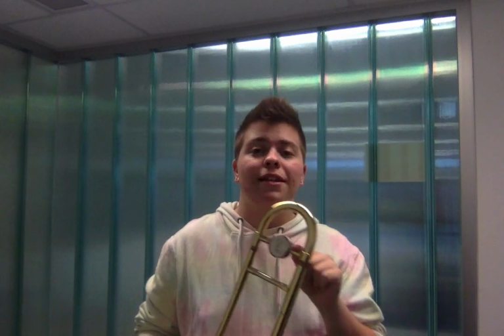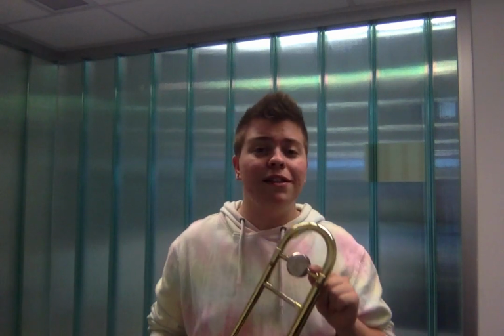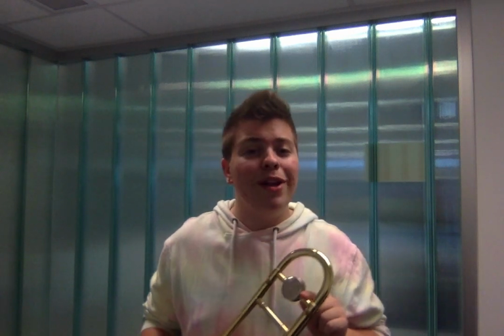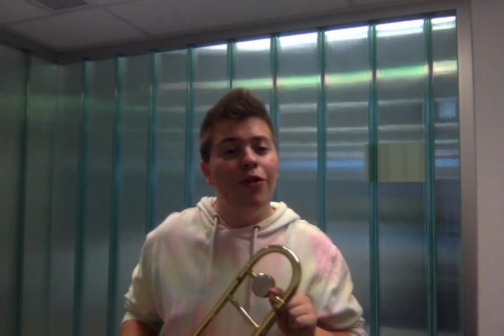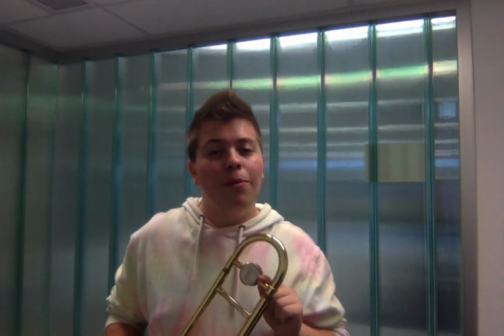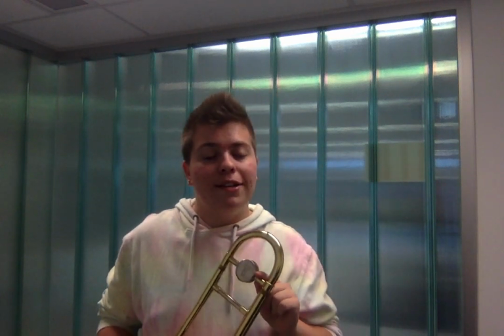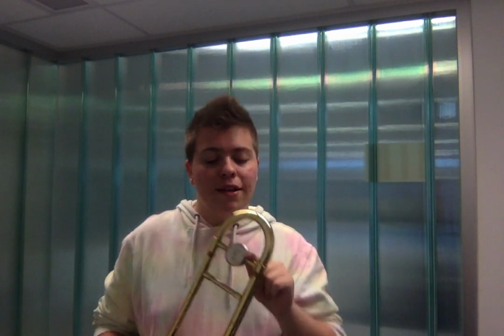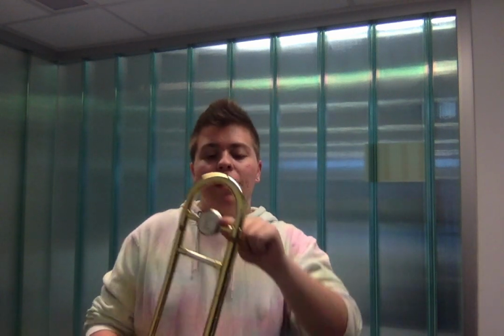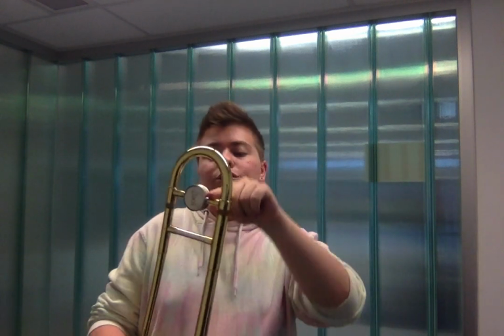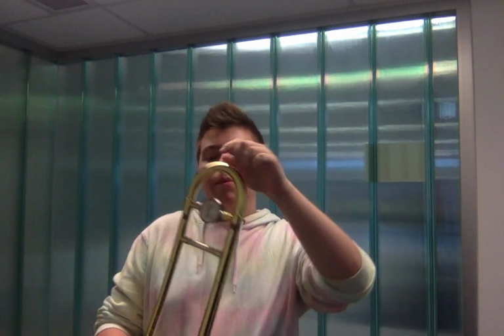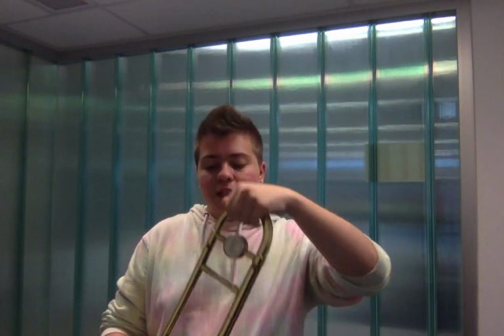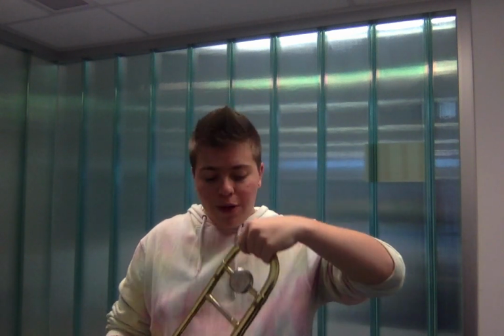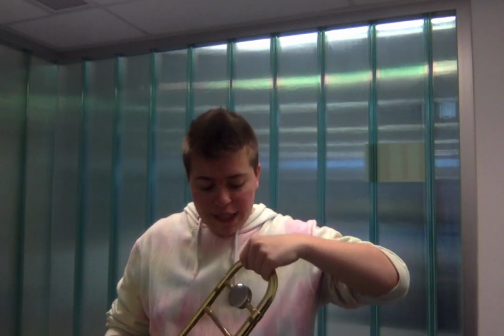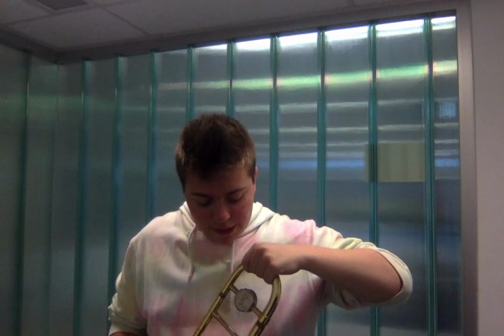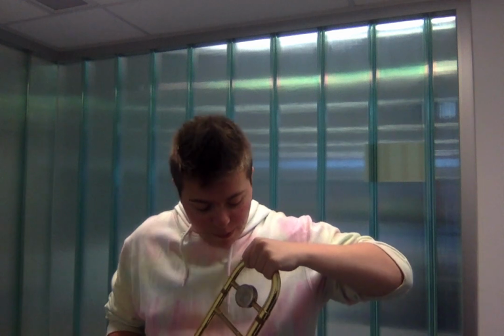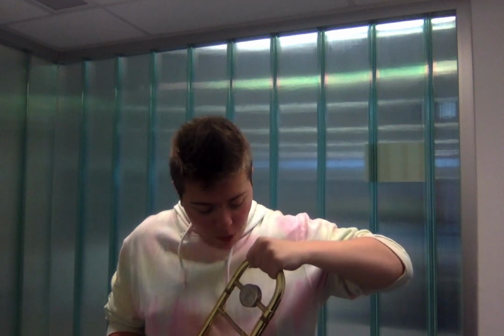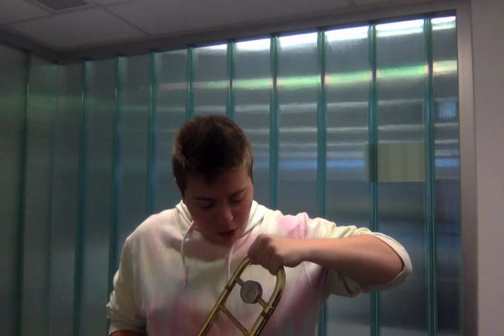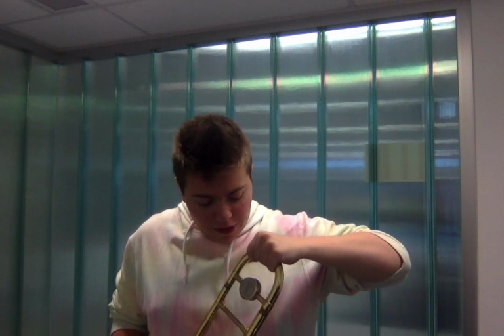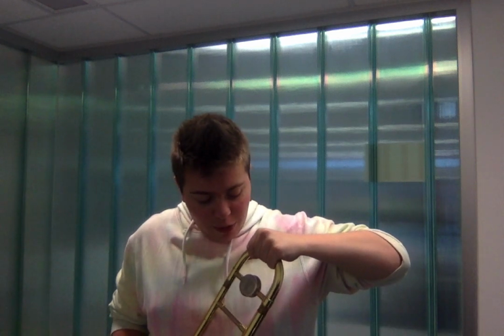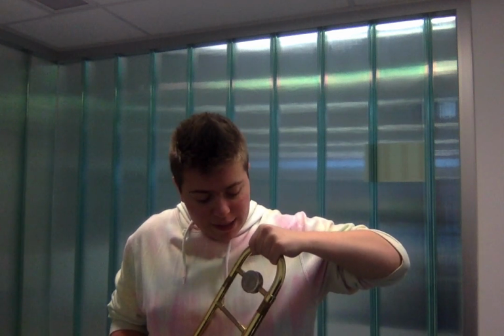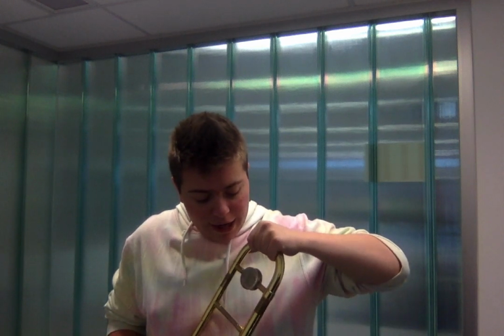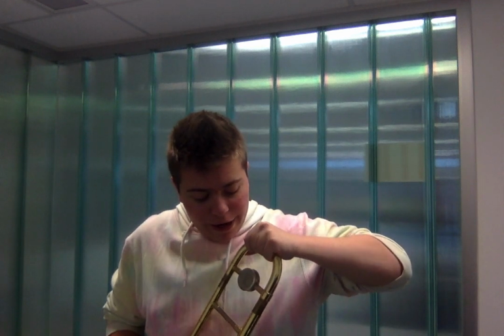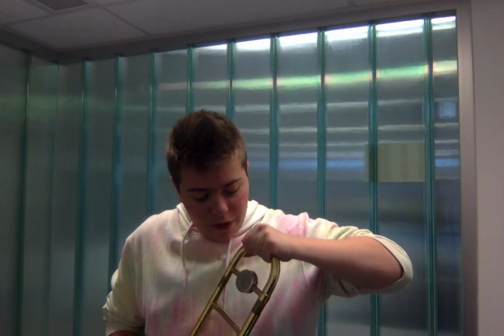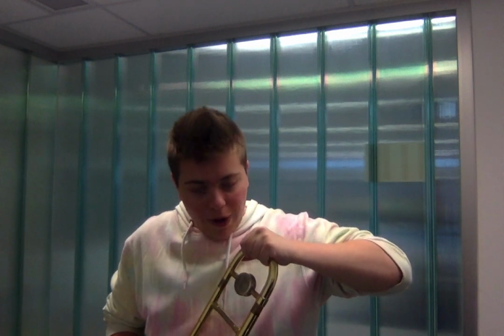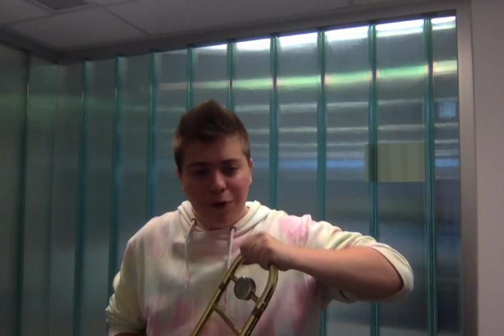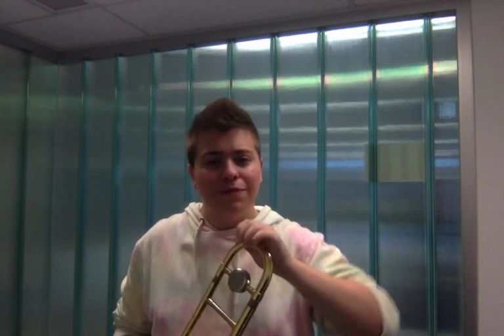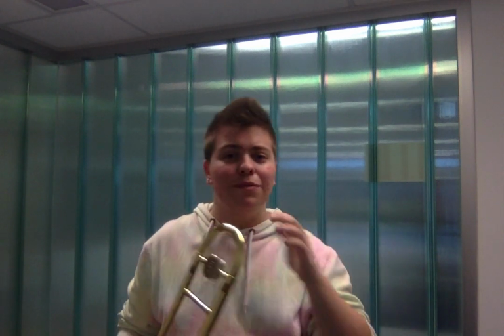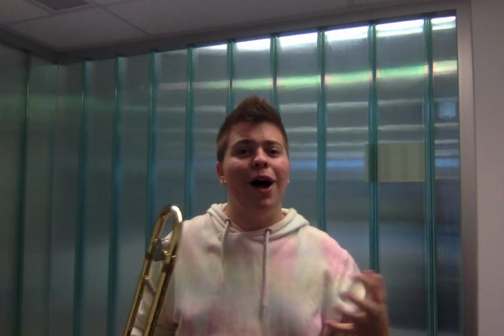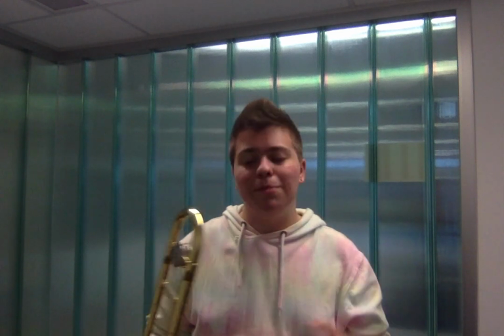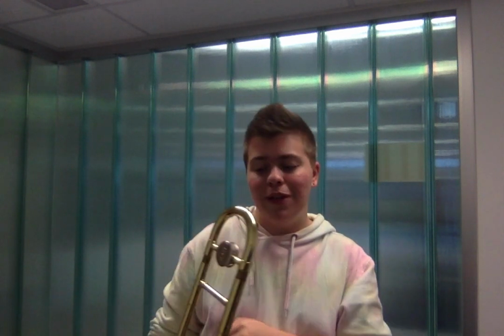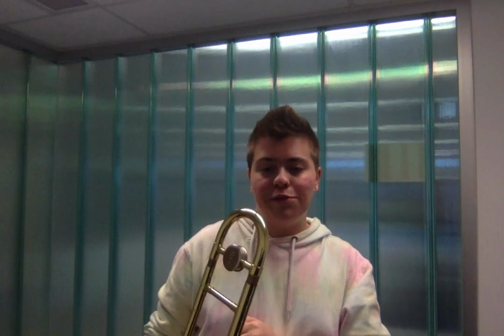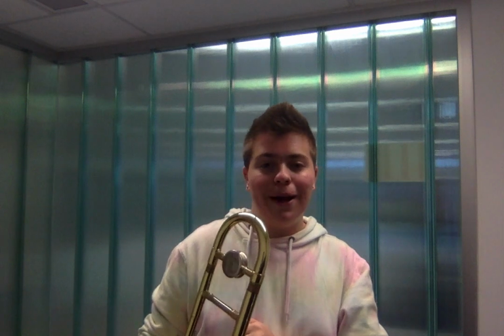You'll also notice this little brace right here. This is what we call the bell brace. The trombonist will use this to pull the tuning slide in or out. This will help them tune the instrument better.